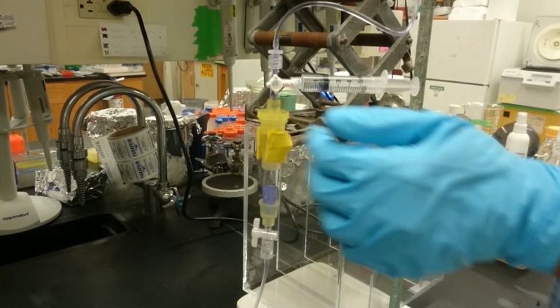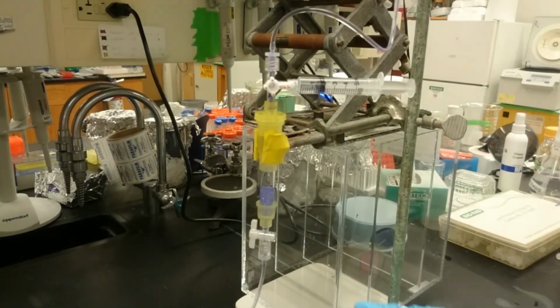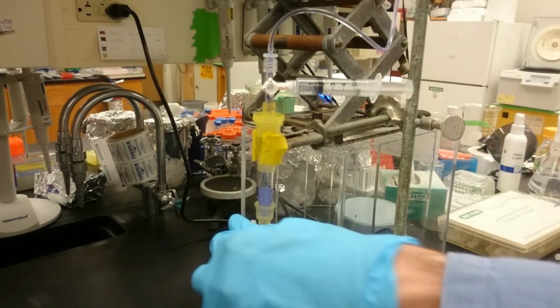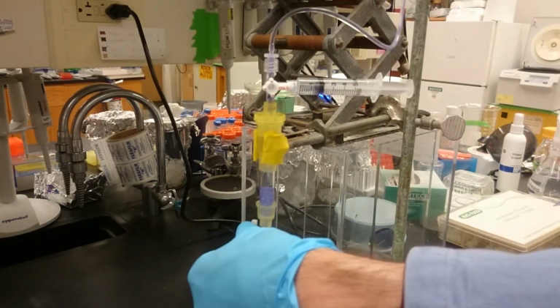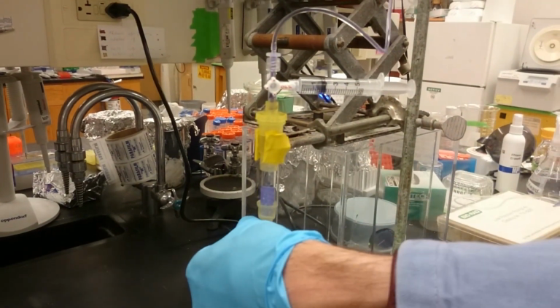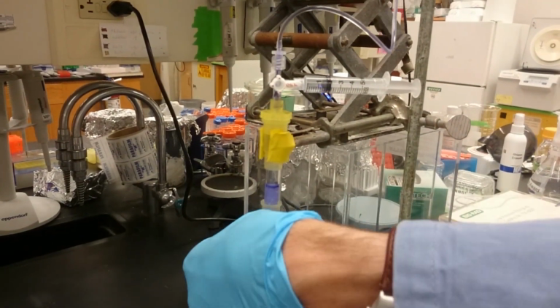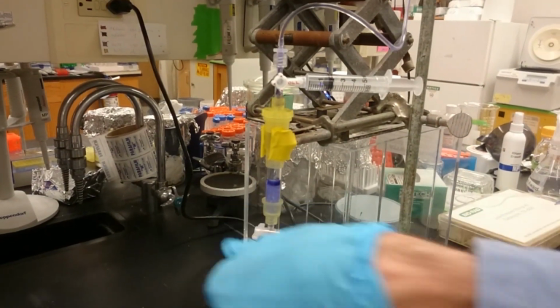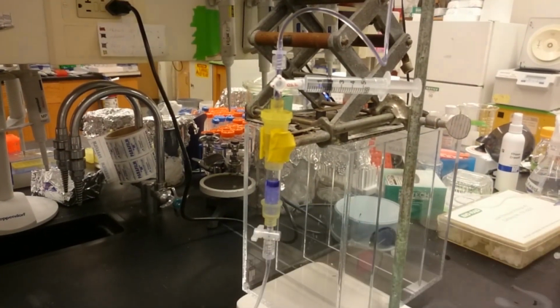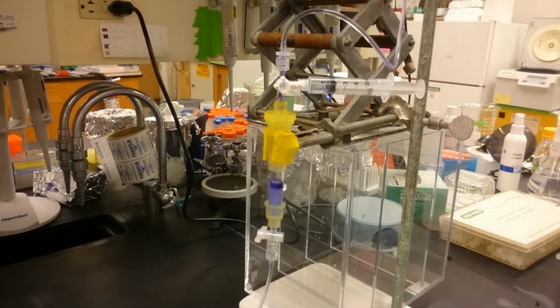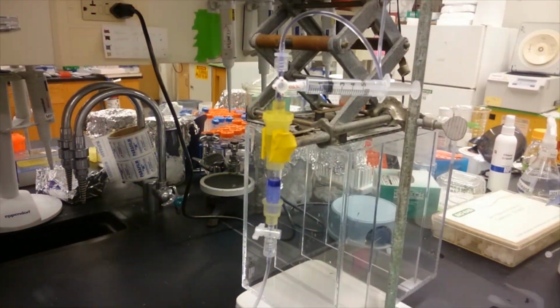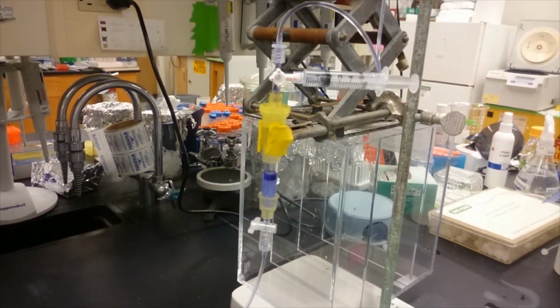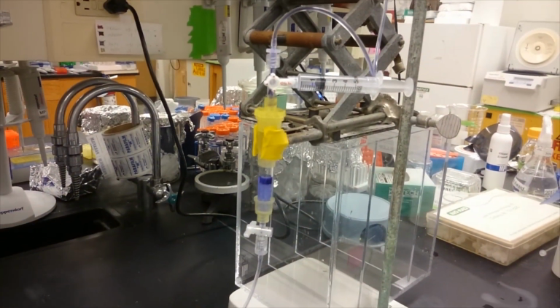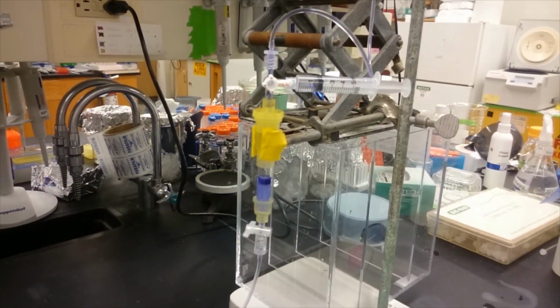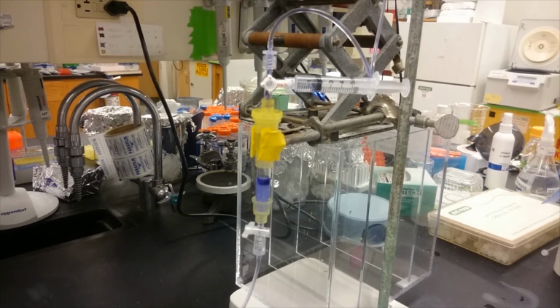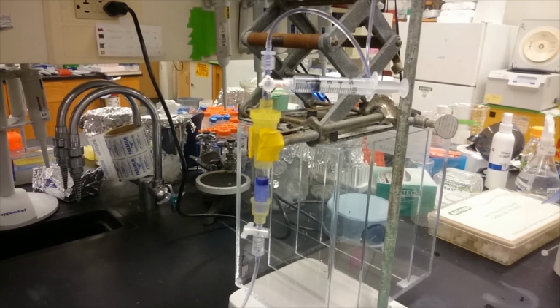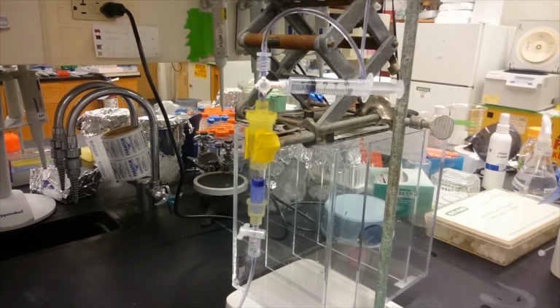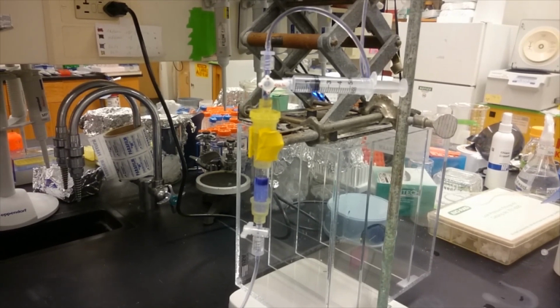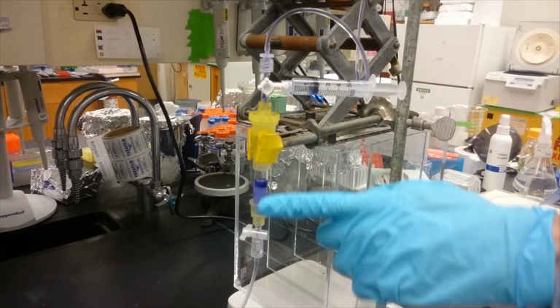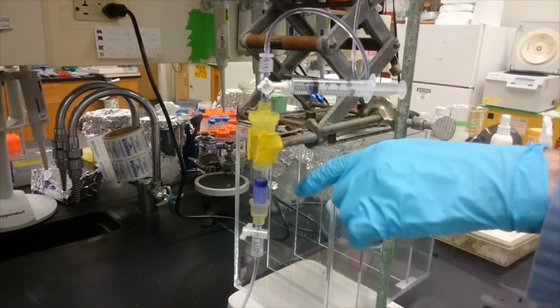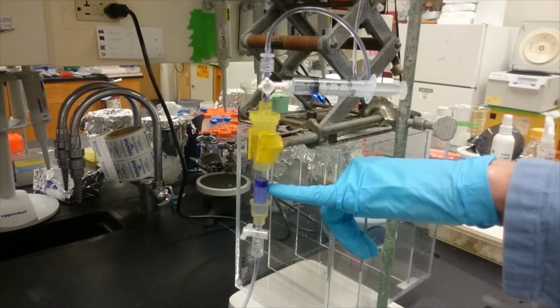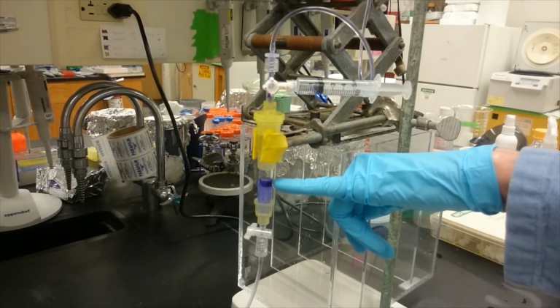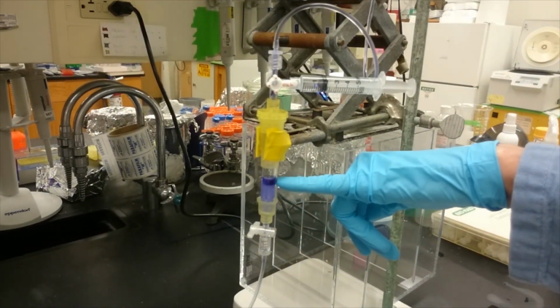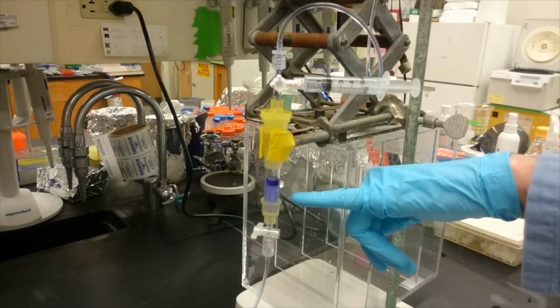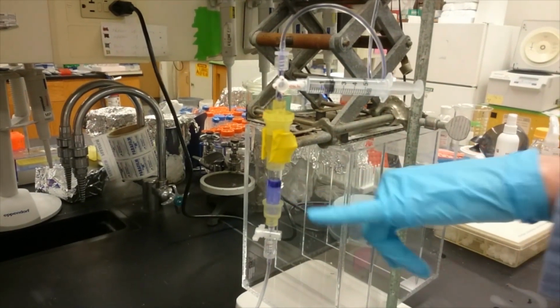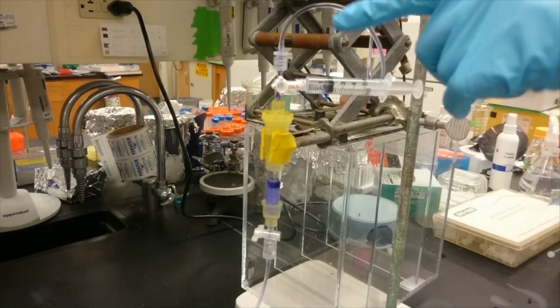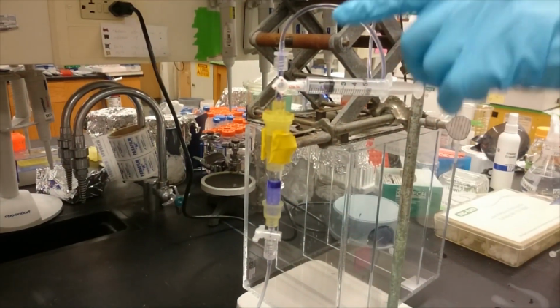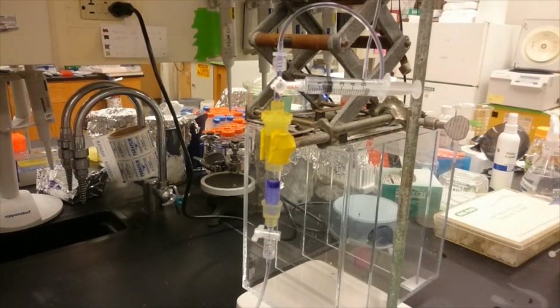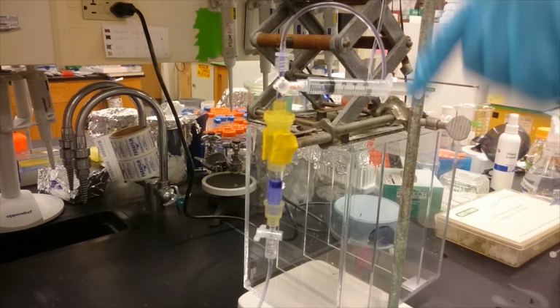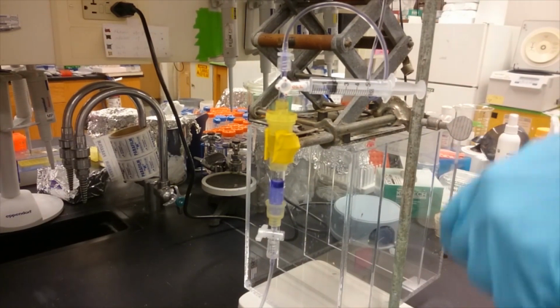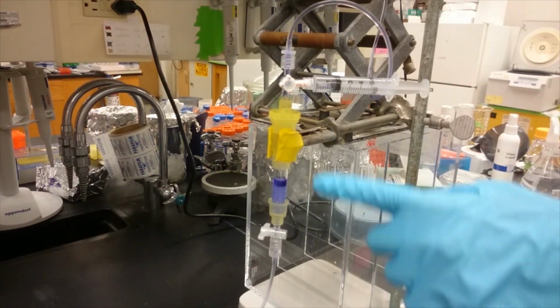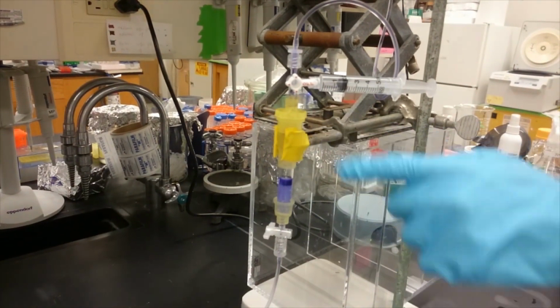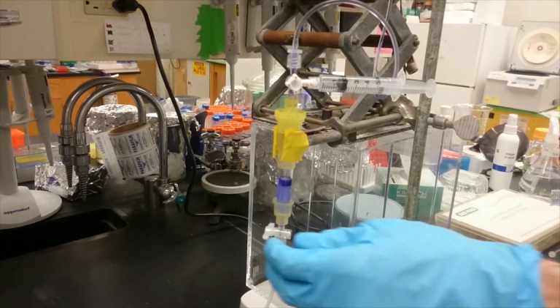When you want to stop, you just close the bottom stopcock. The height to which the liquid rises is going to be proportional to the distance between the buffer and the top of the column.